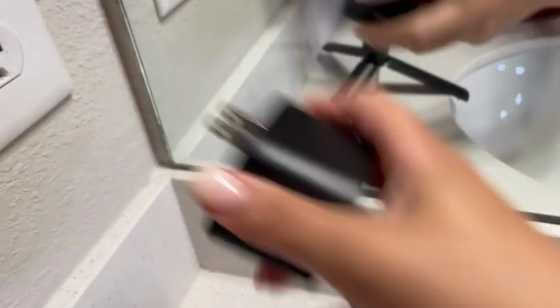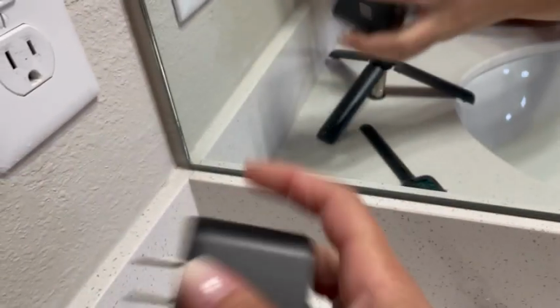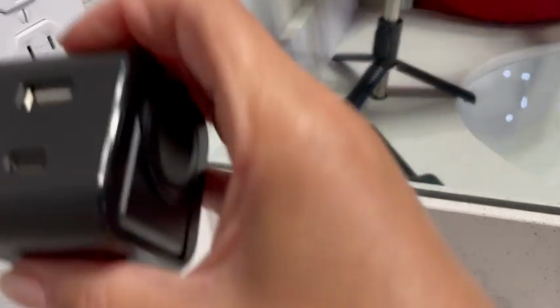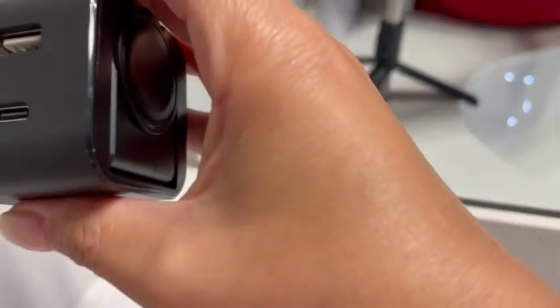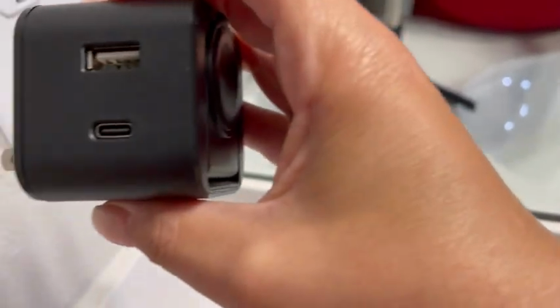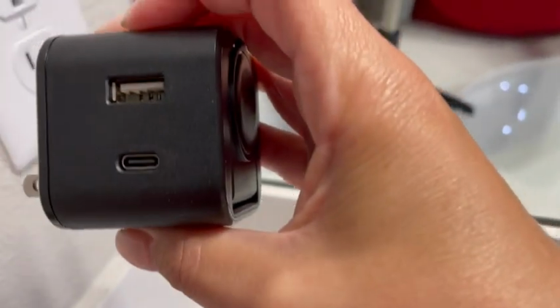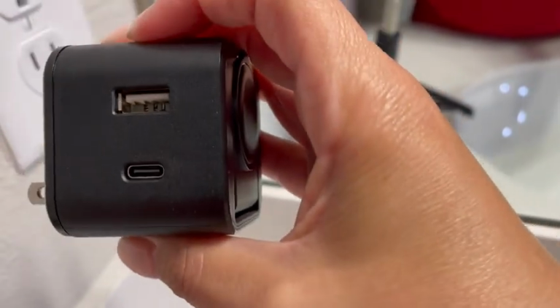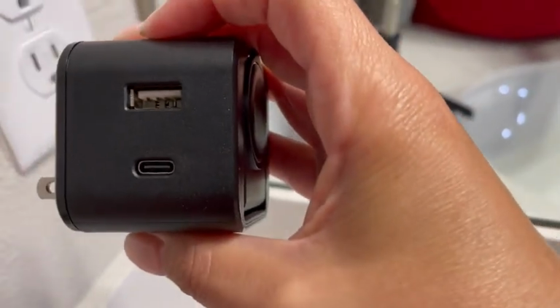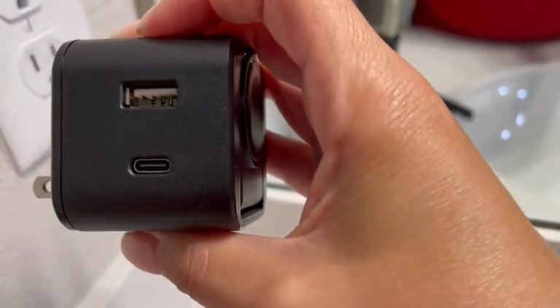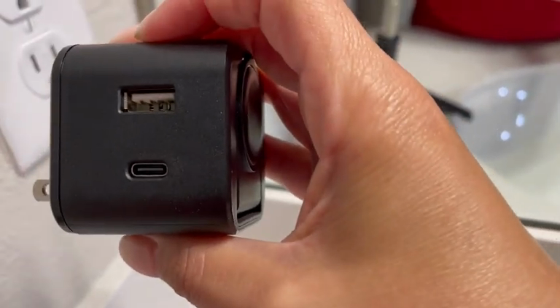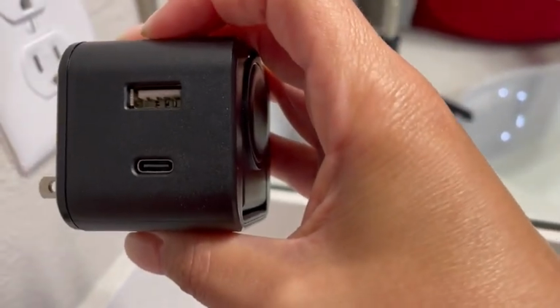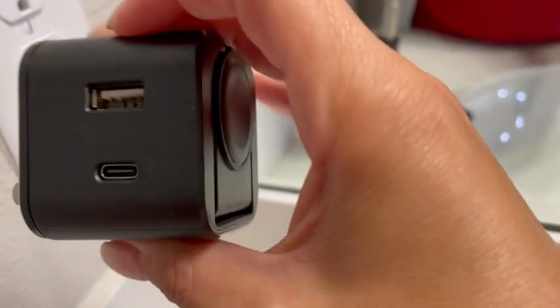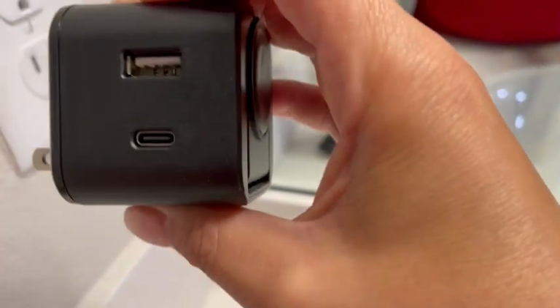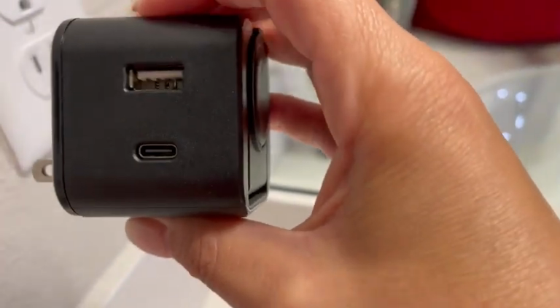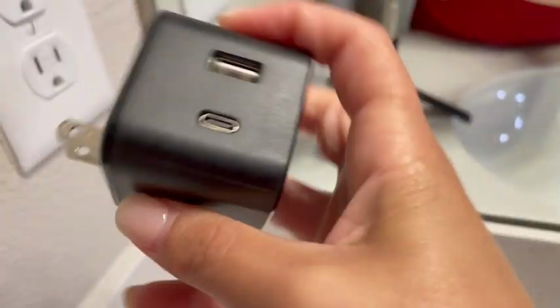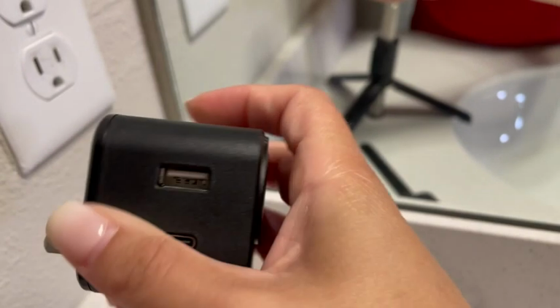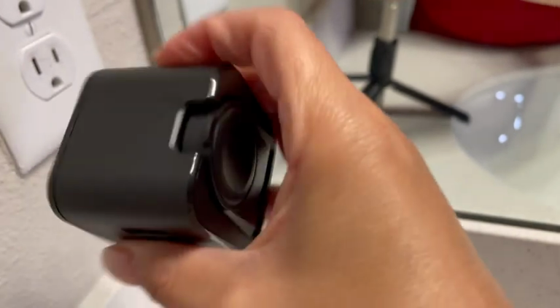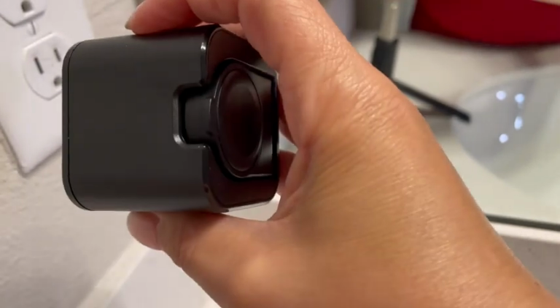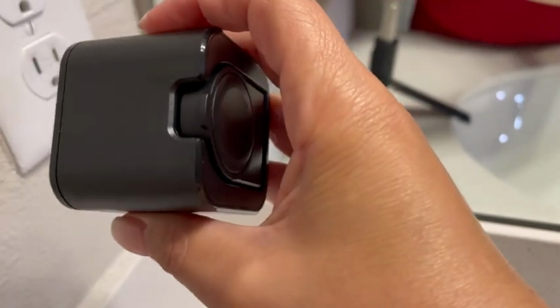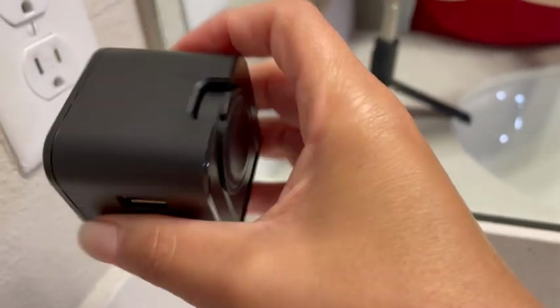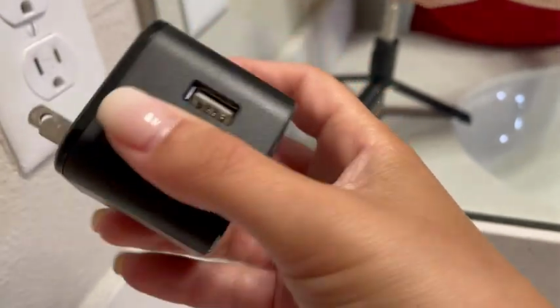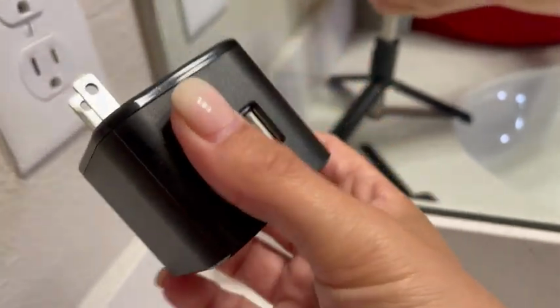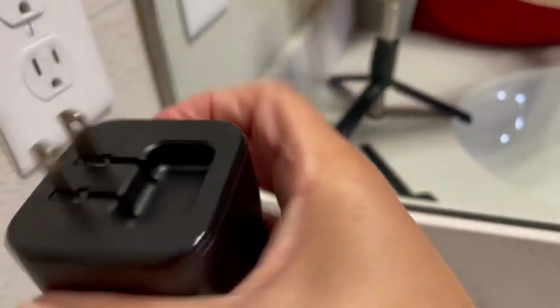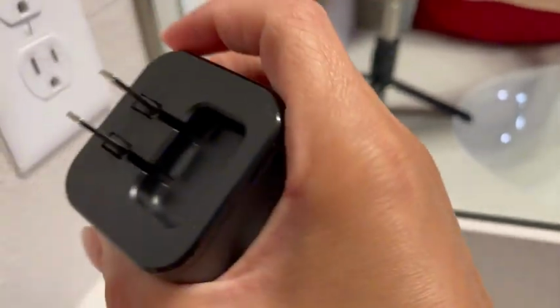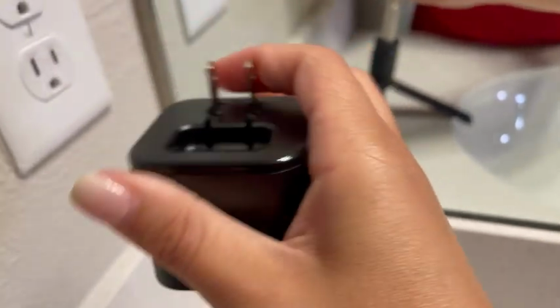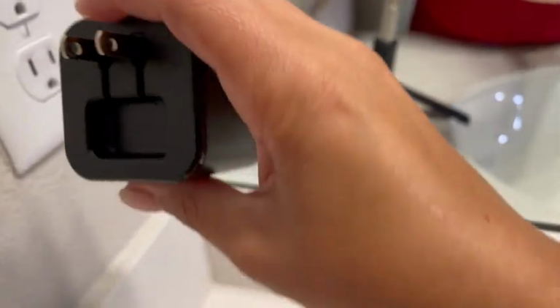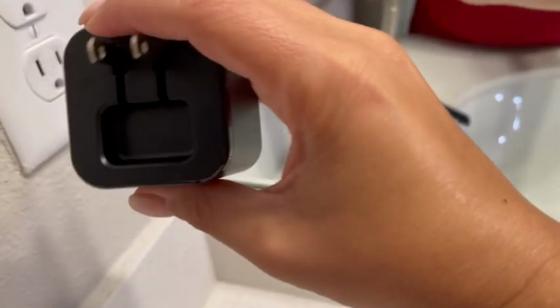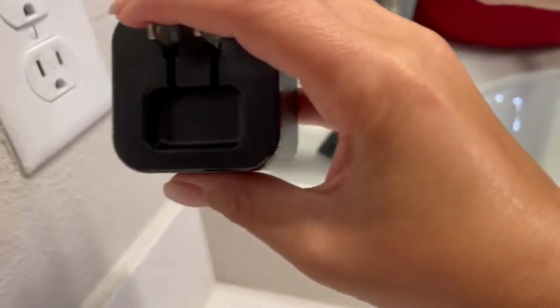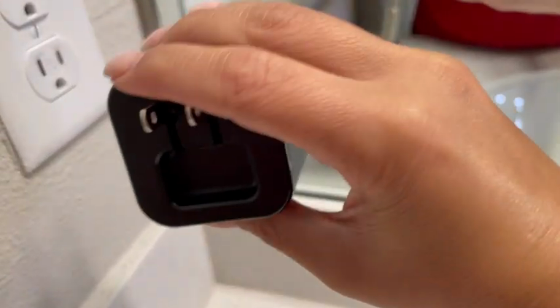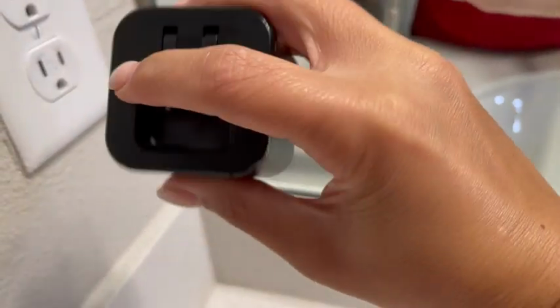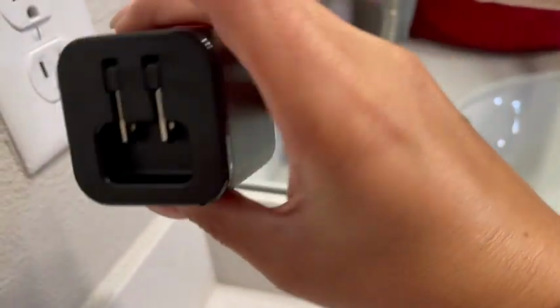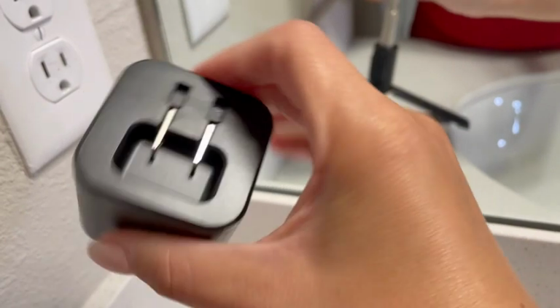On one side you've got a space for USB-C and then your Lightning charger to go. And when you're done you can just fold in the actual power source itself.